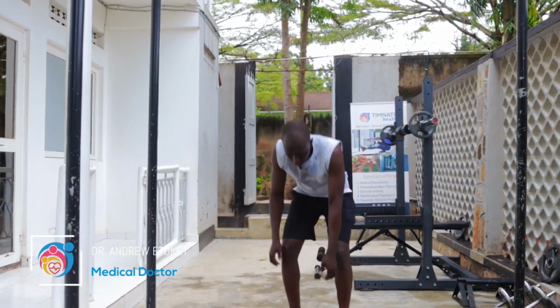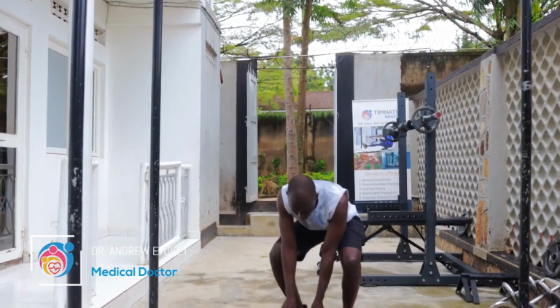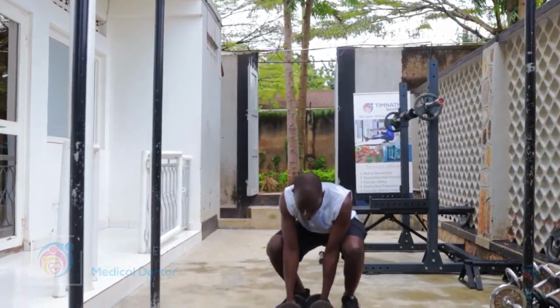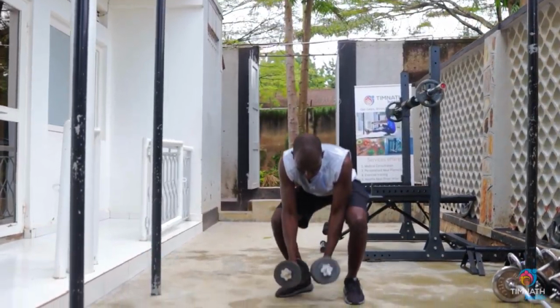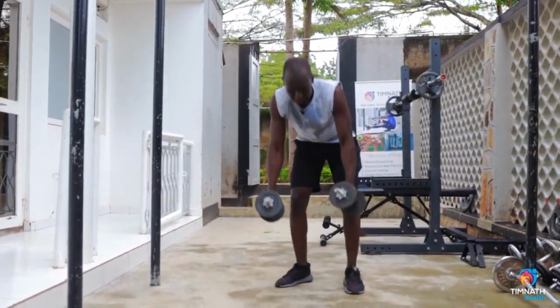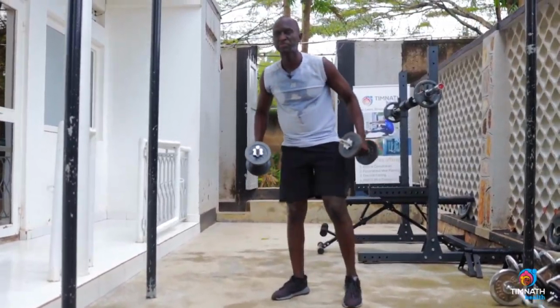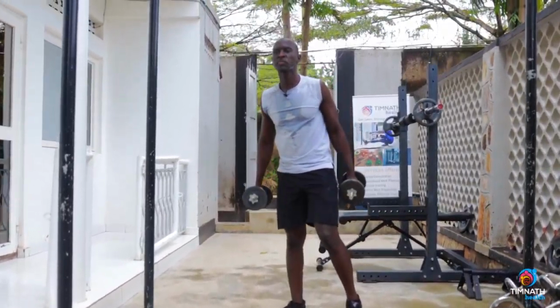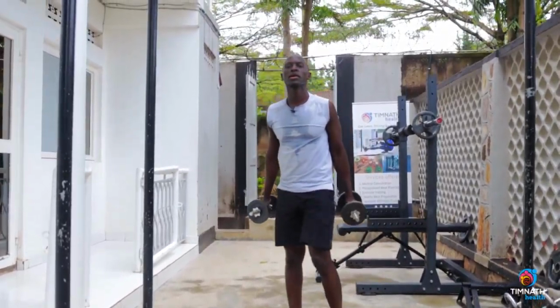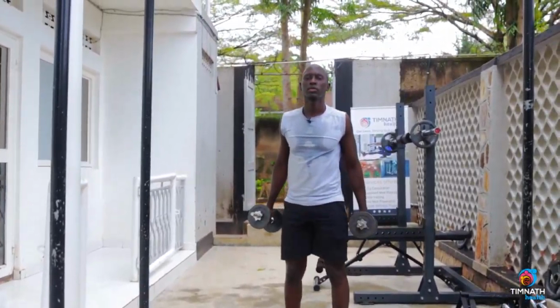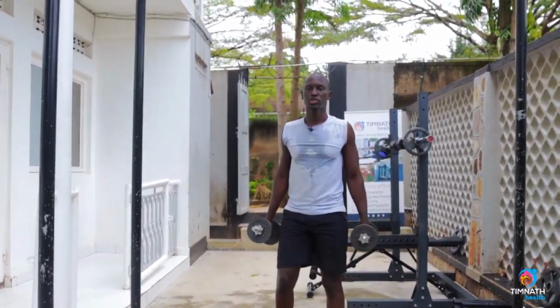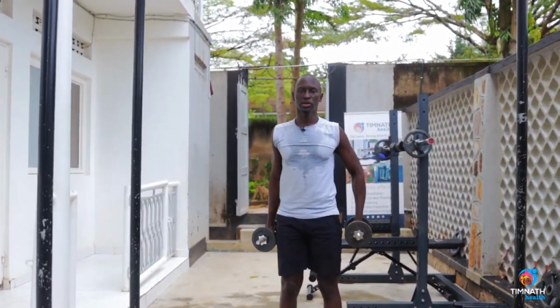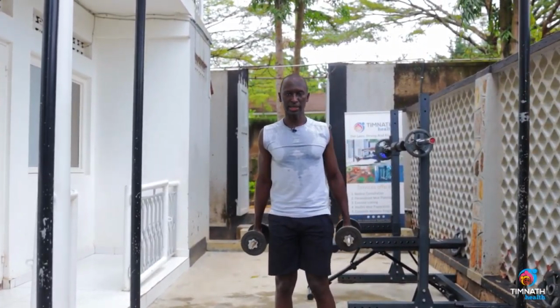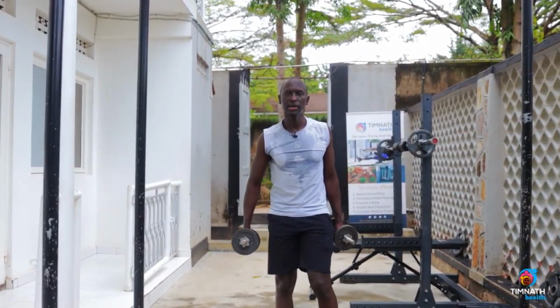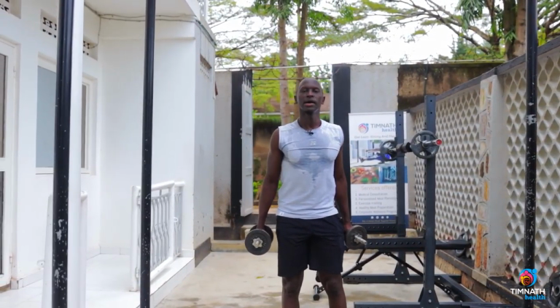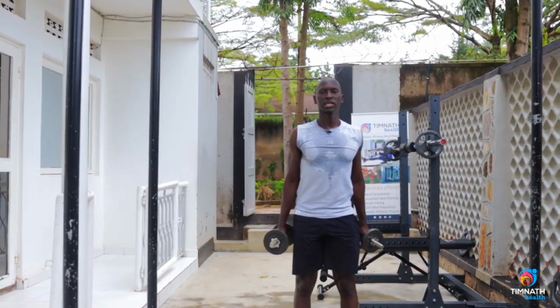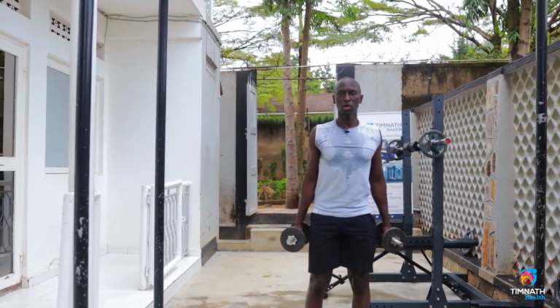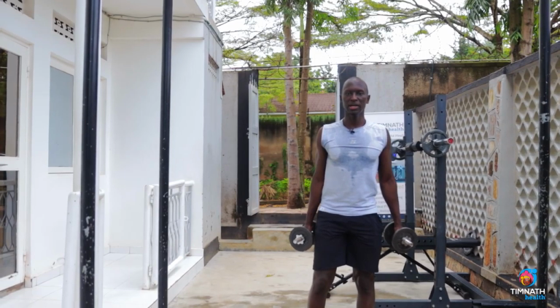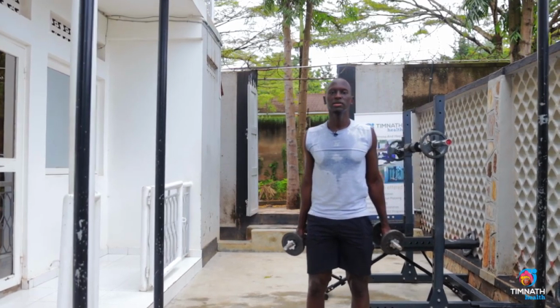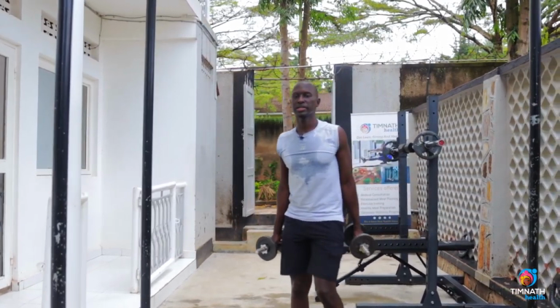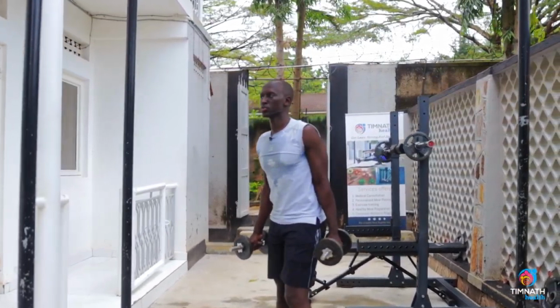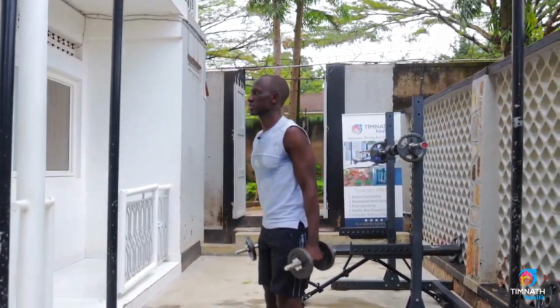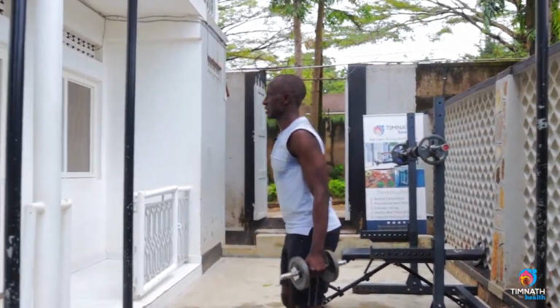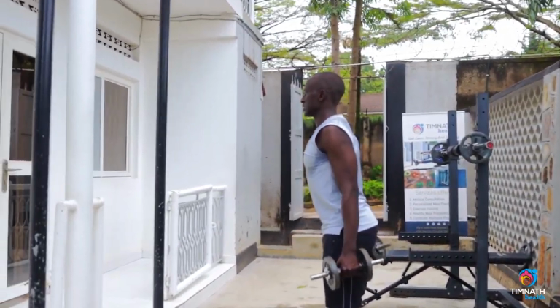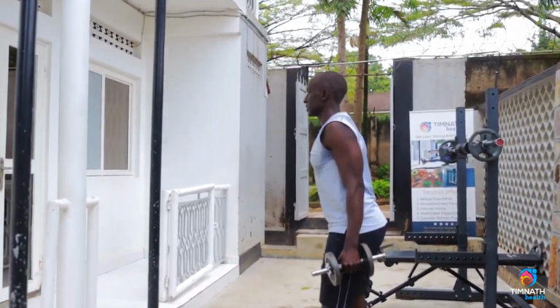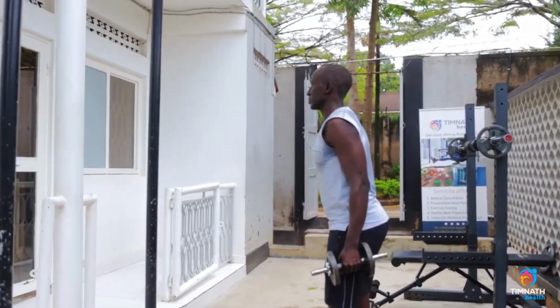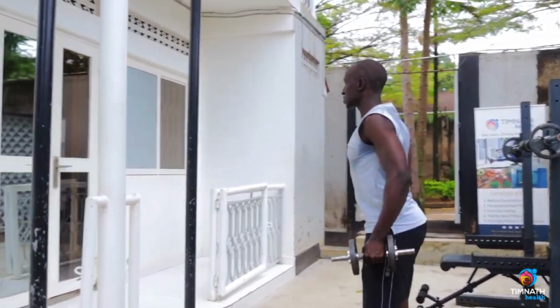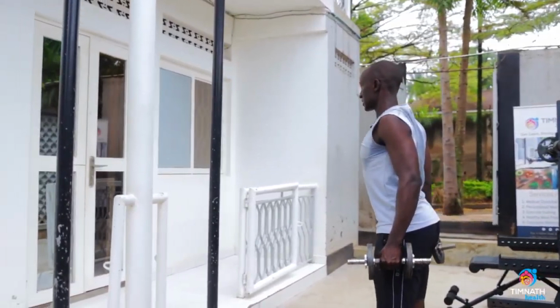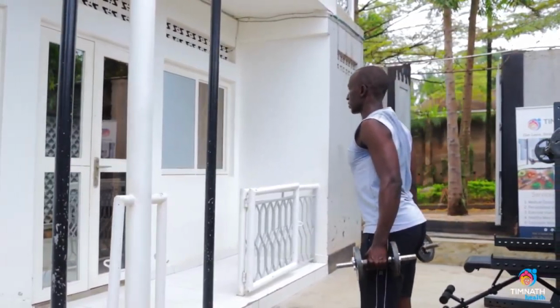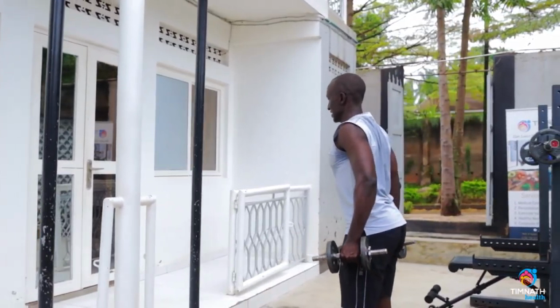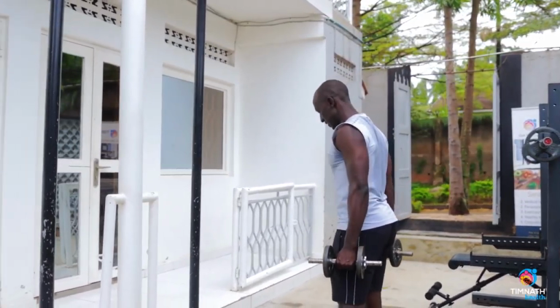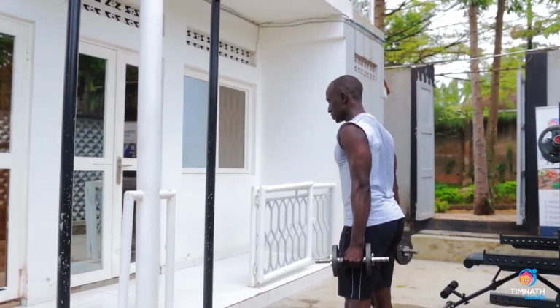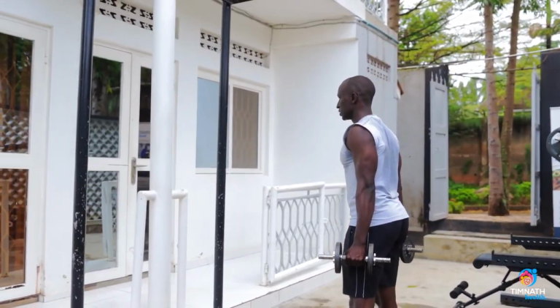So we get our weights and what we do — keep your lower back tight to protect it. Chest out nice and proud, shoulders are backwards and squeeze downwards.